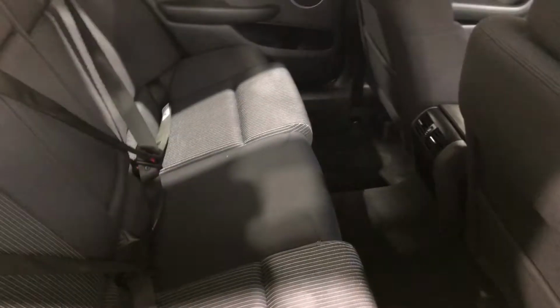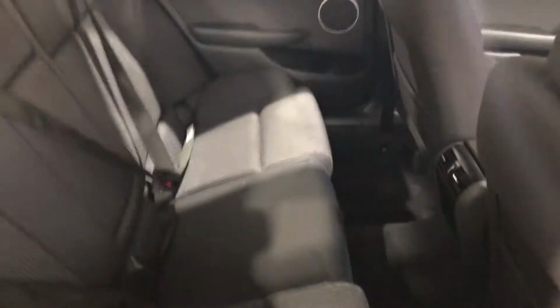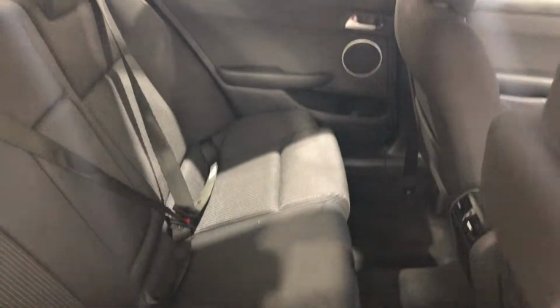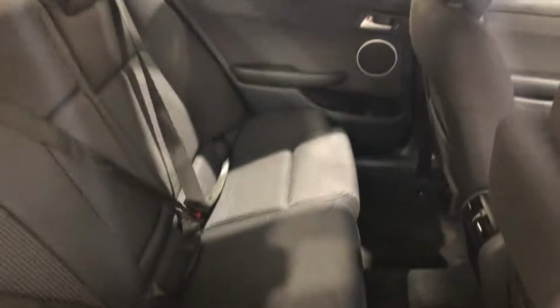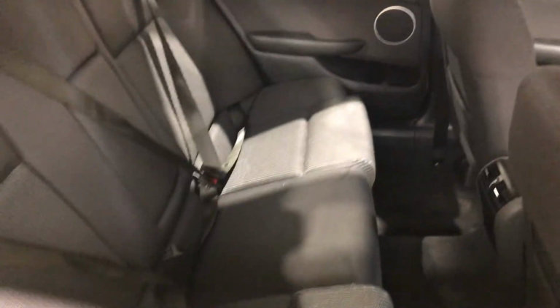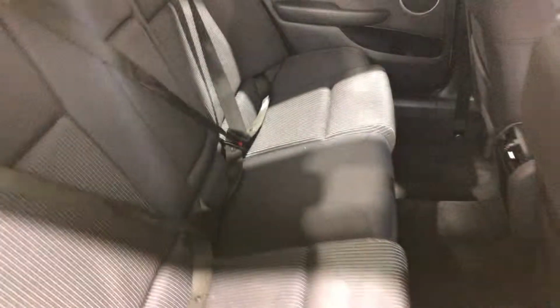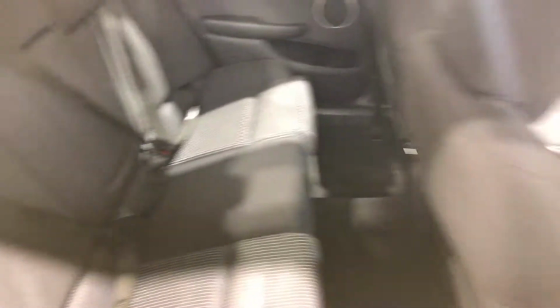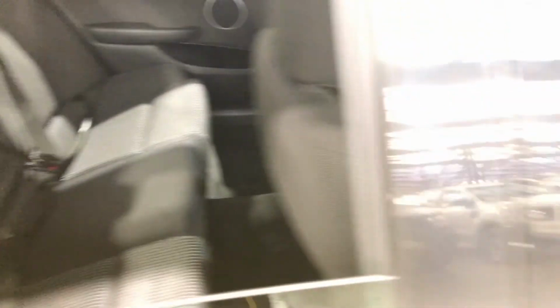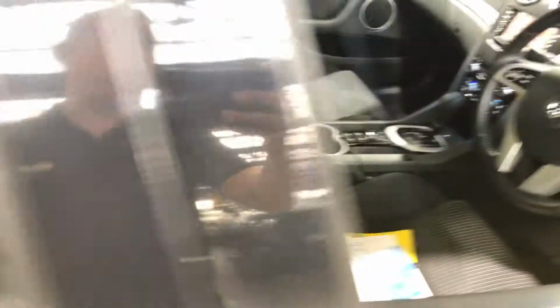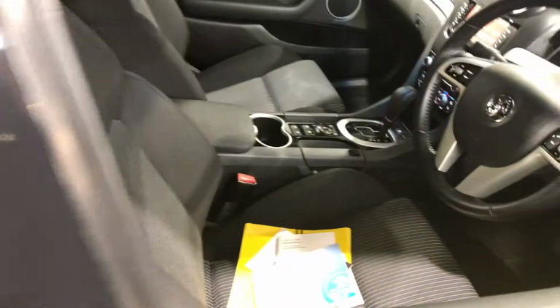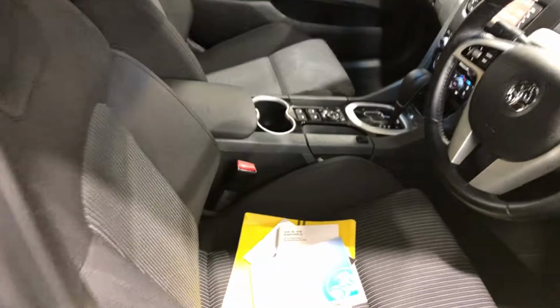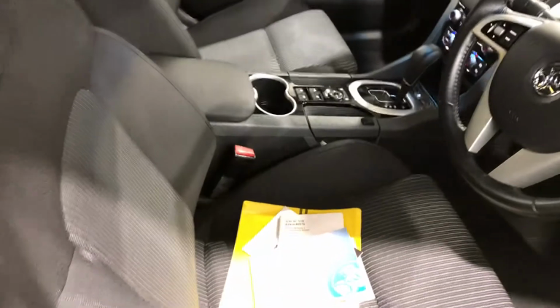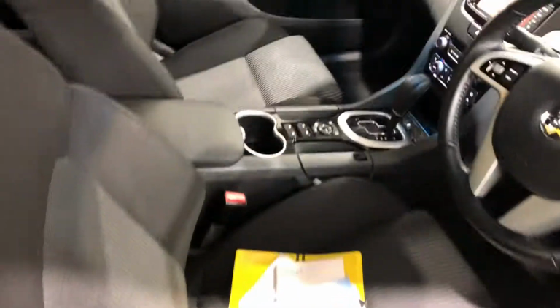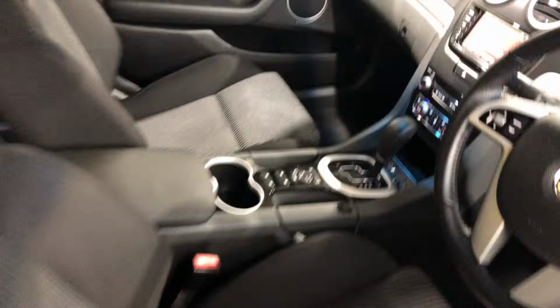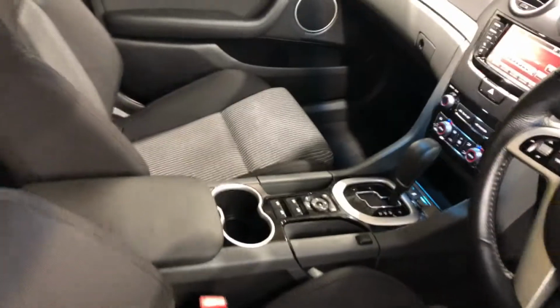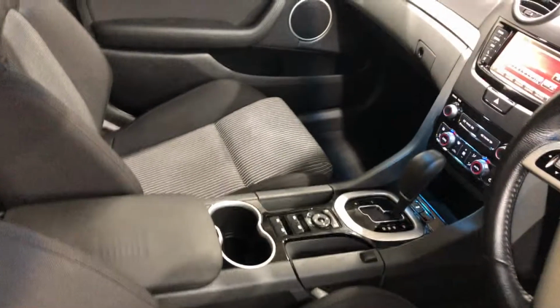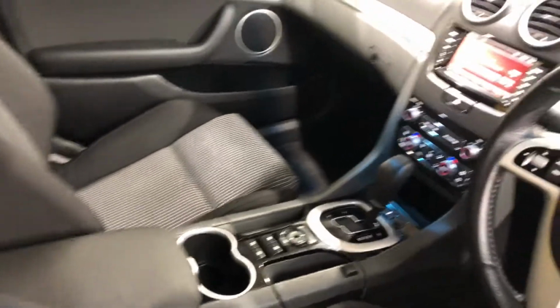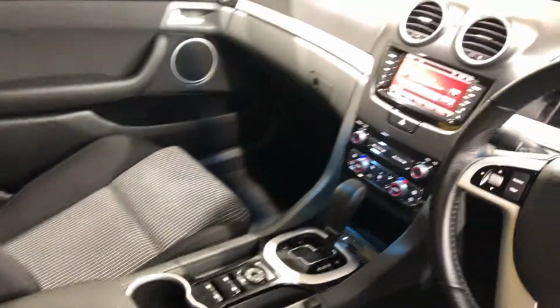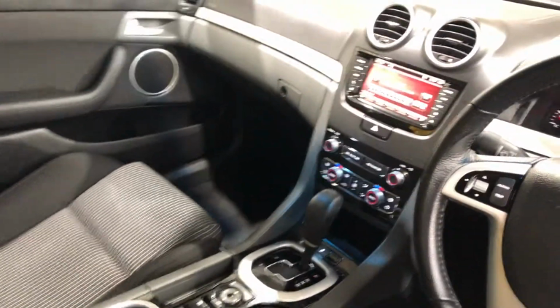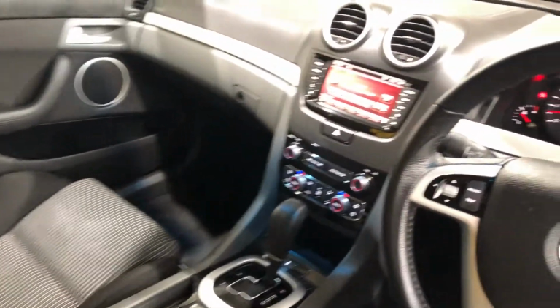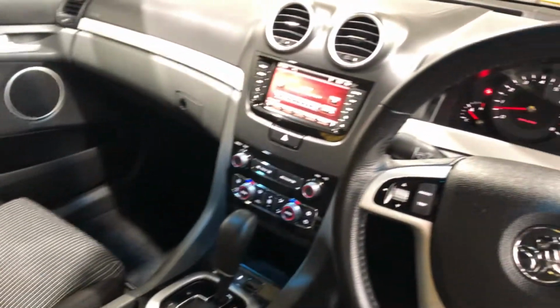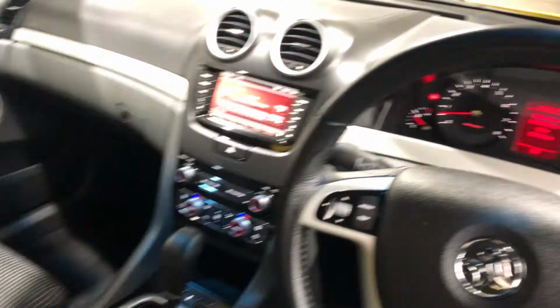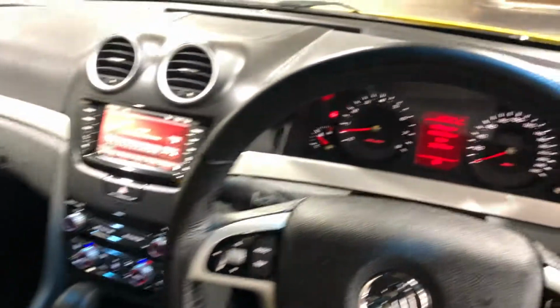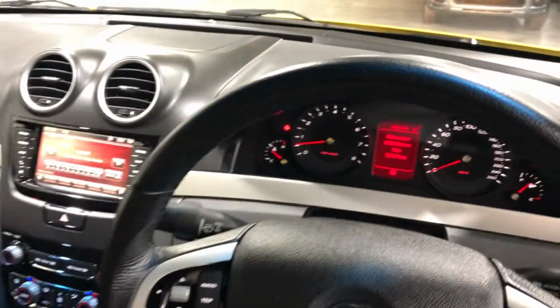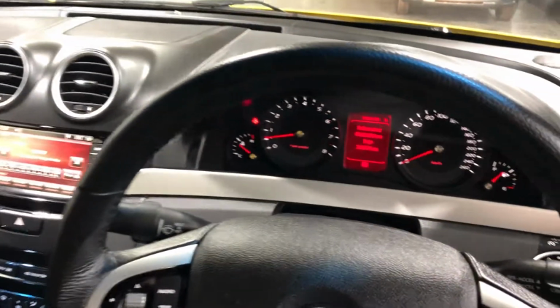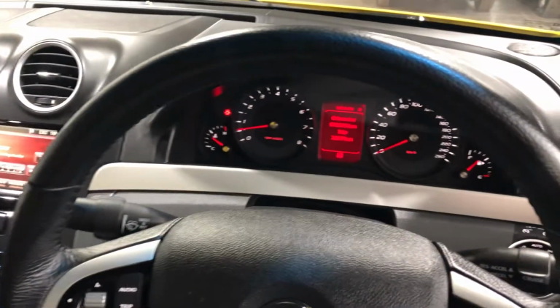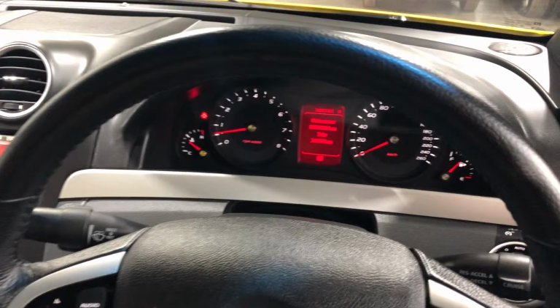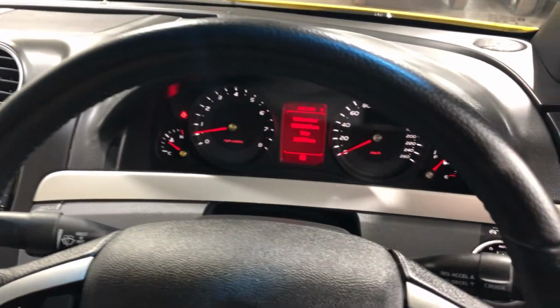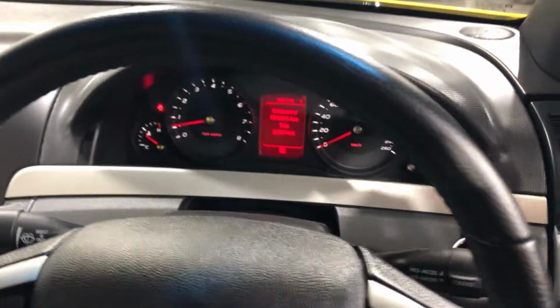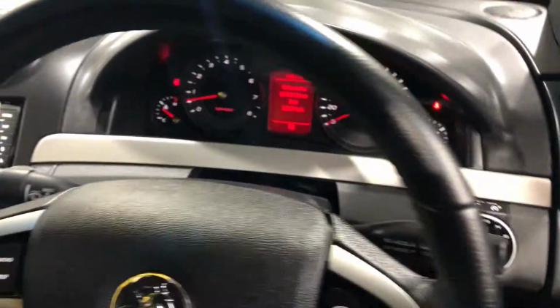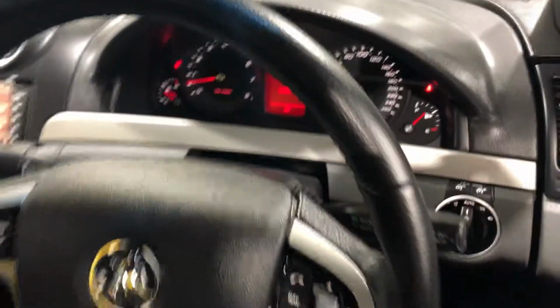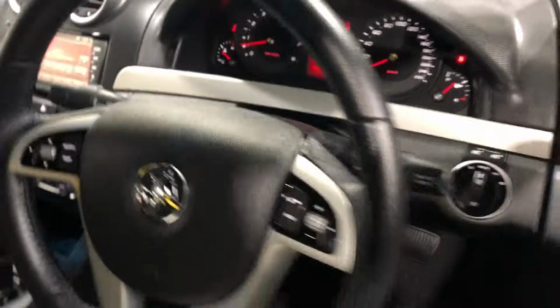Coming to the side interior, you can see how large the back seat is — plenty of space for the kids — and at the front as well, with plenty of space for the driver and passenger. The car has done 90,000 kilometers, which is pretty low for its age.